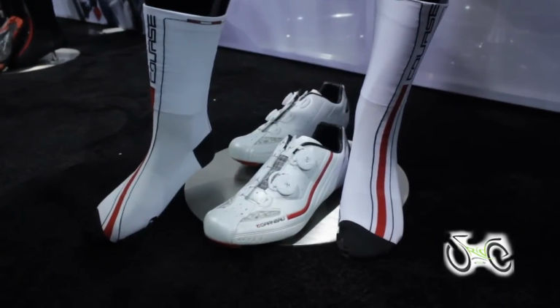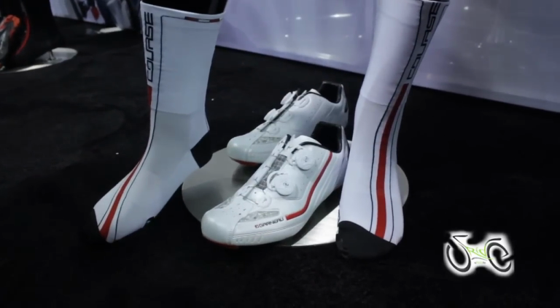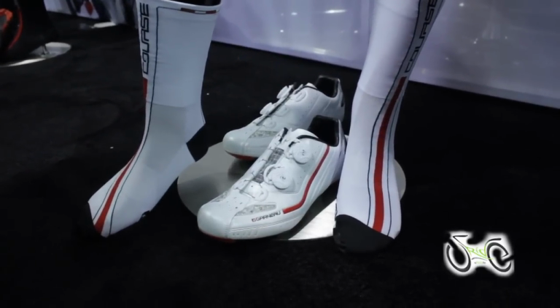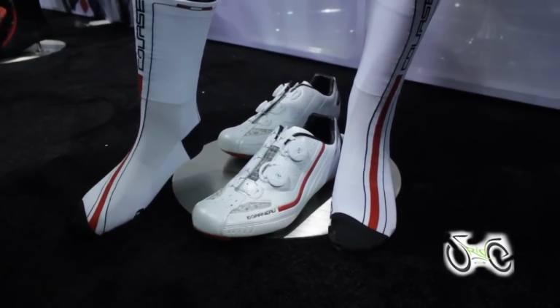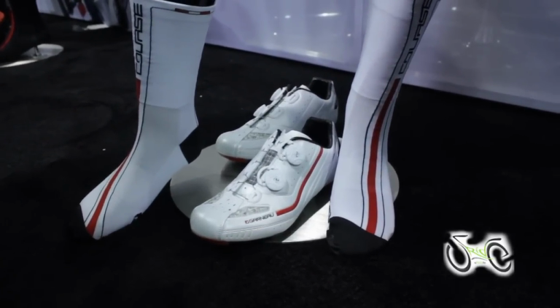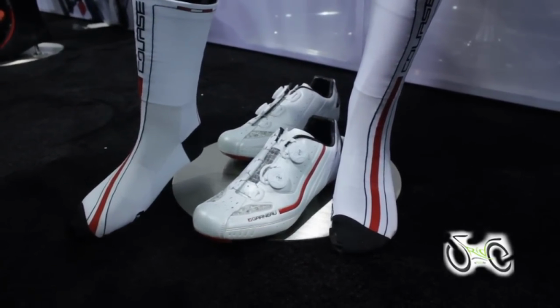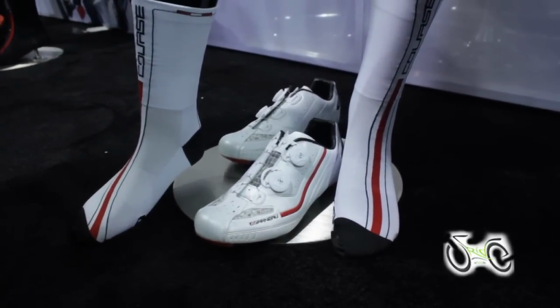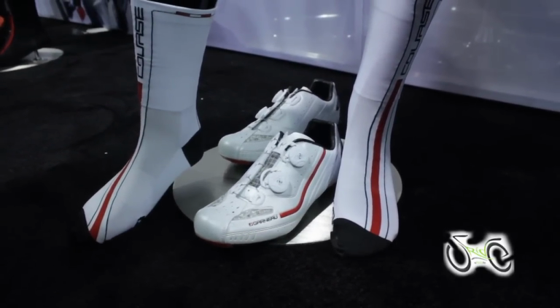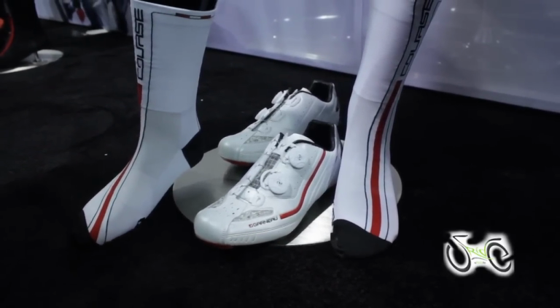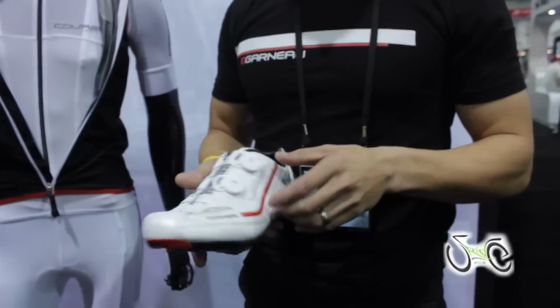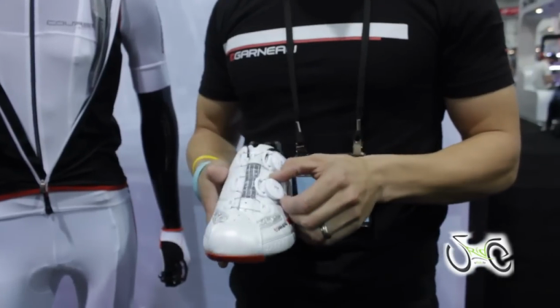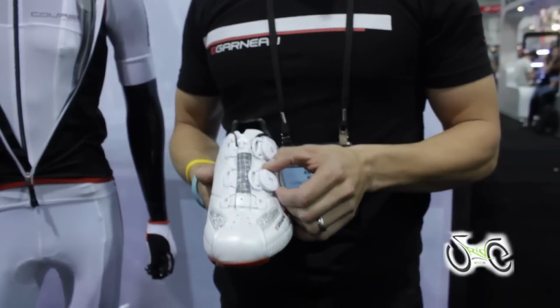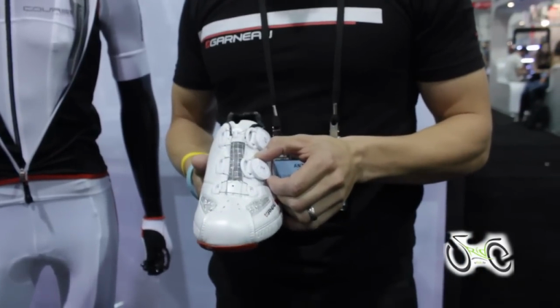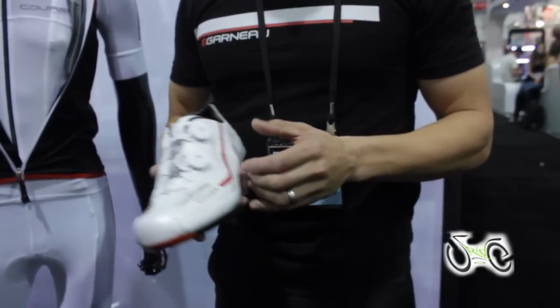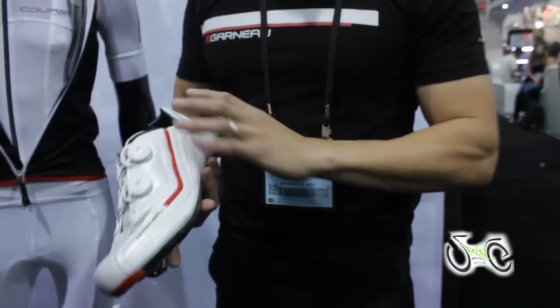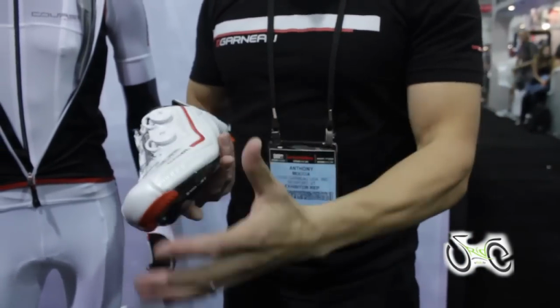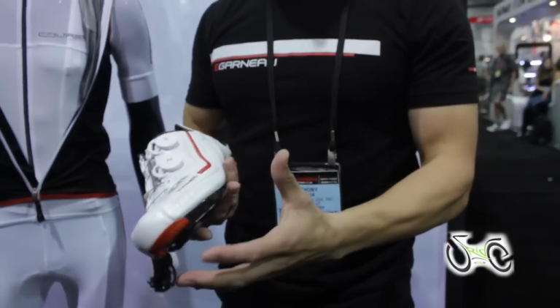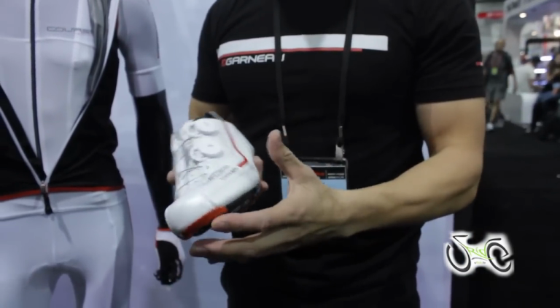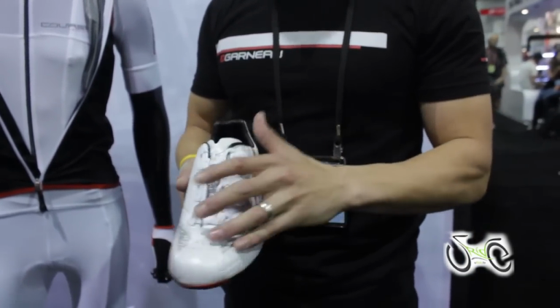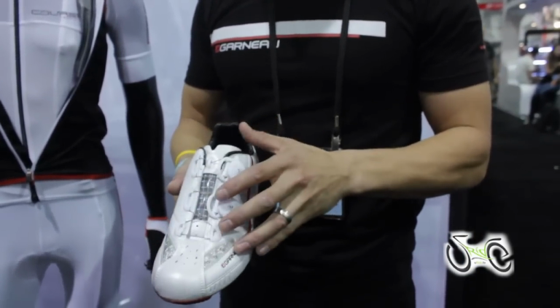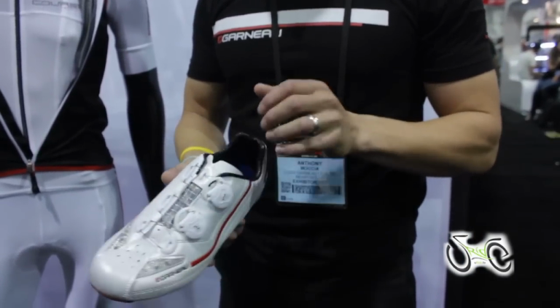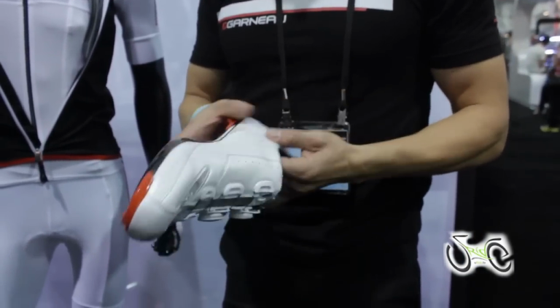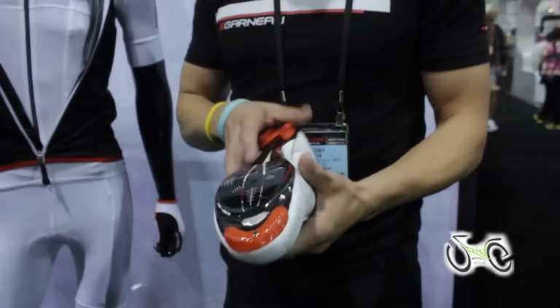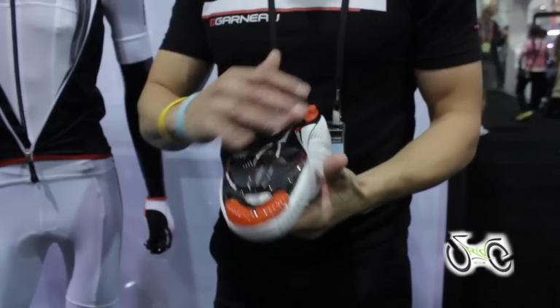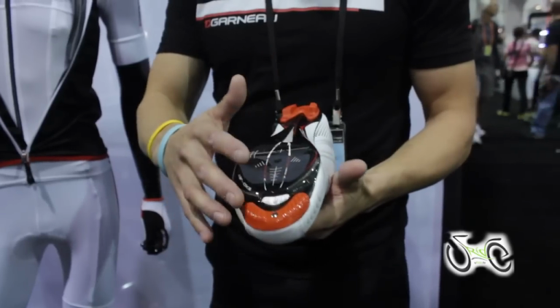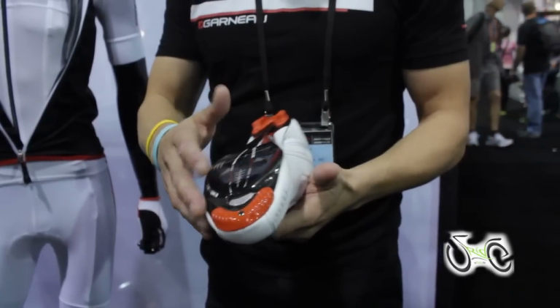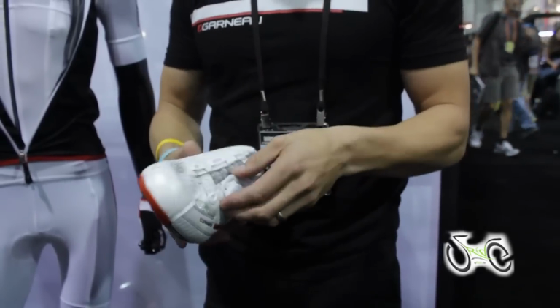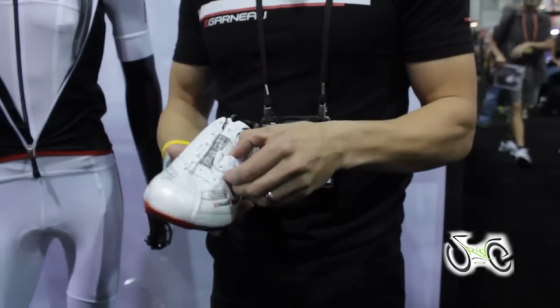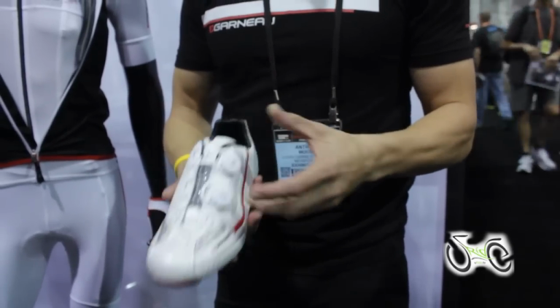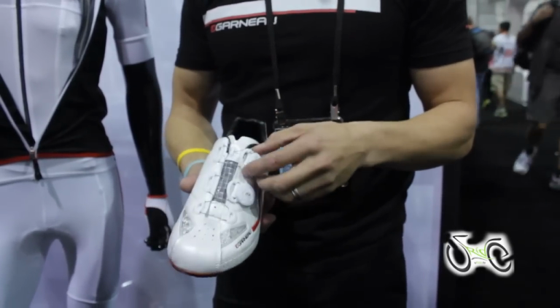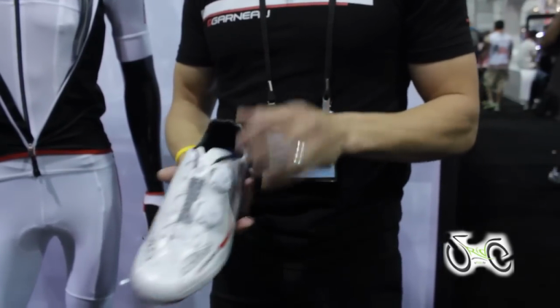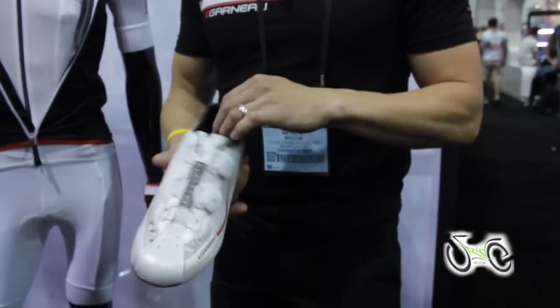The new Course road shoe features the BOA system, Japanese synthetic leather, steel mesh, full carbon outsole, double BOA, ice fill insole.